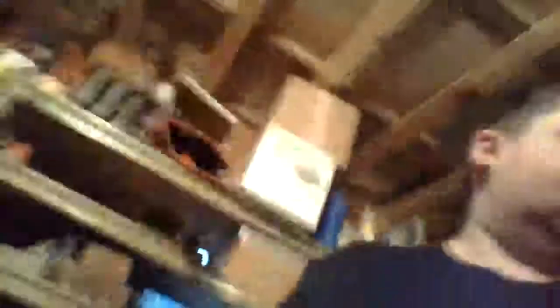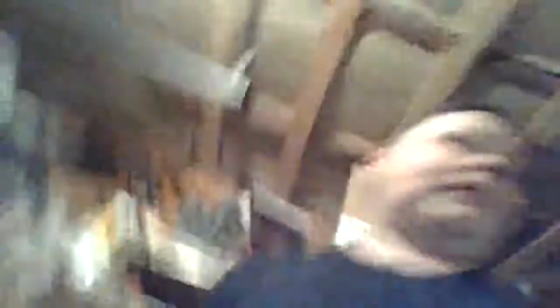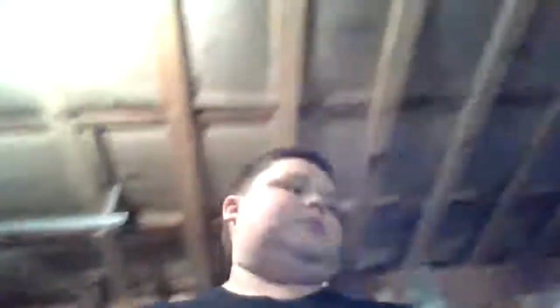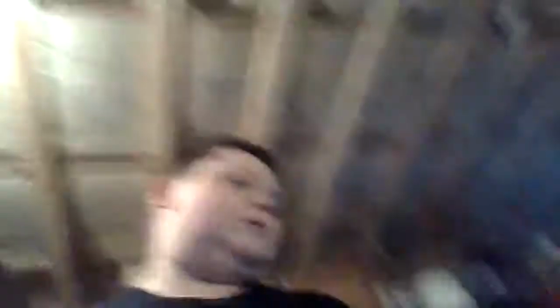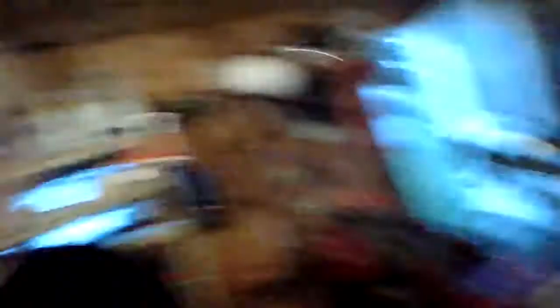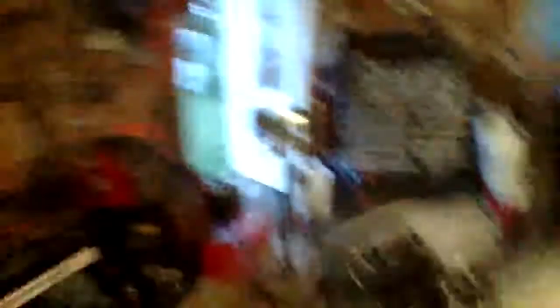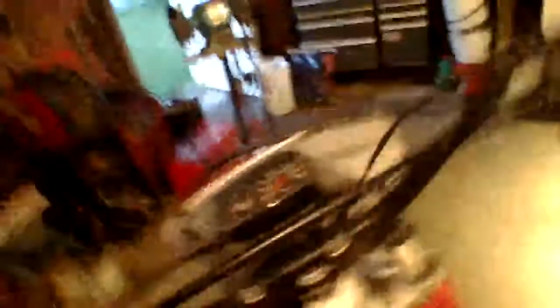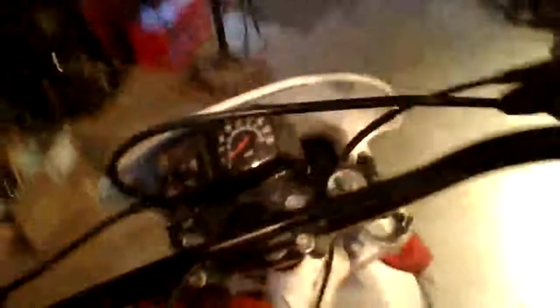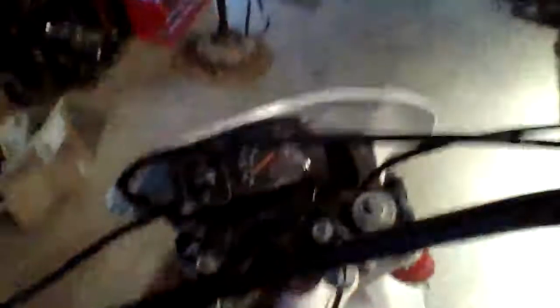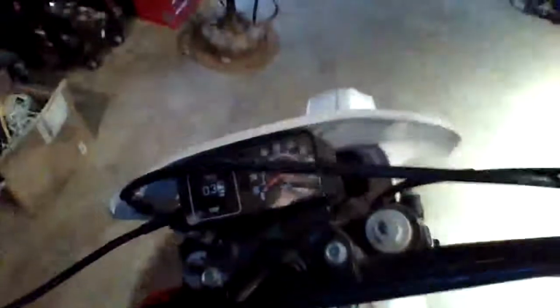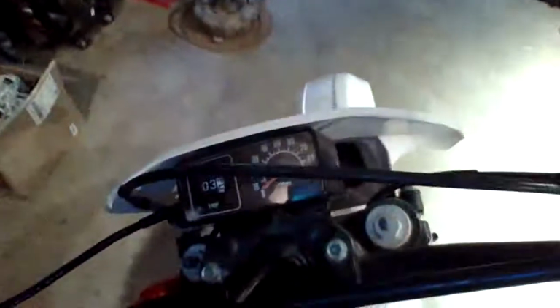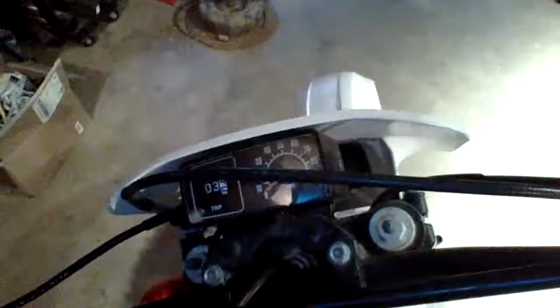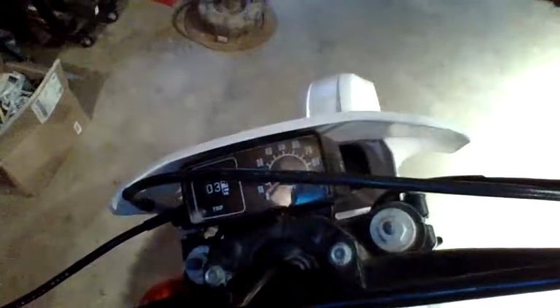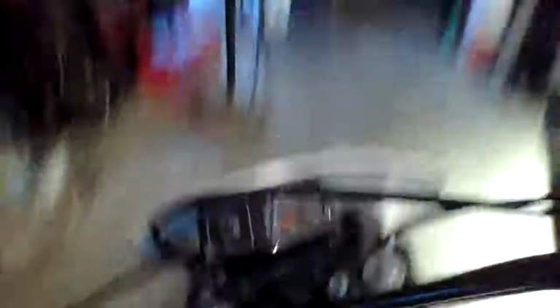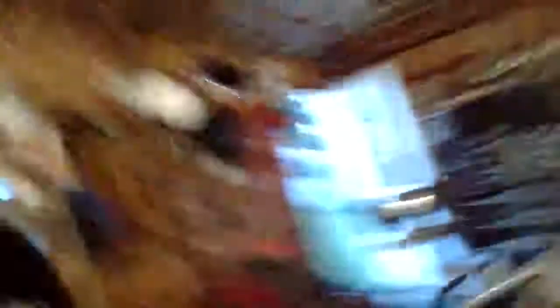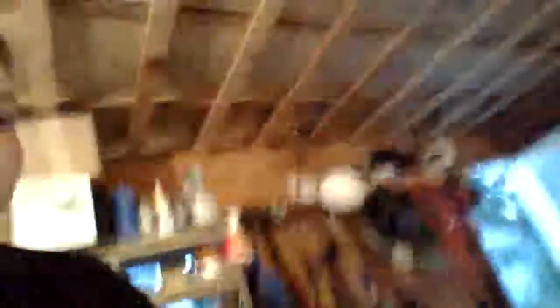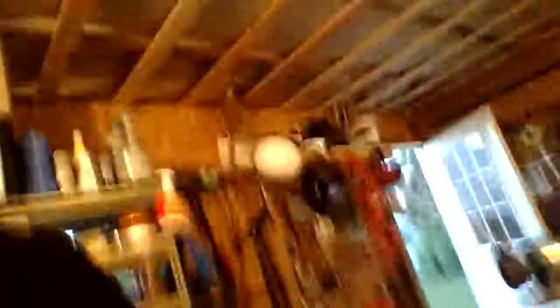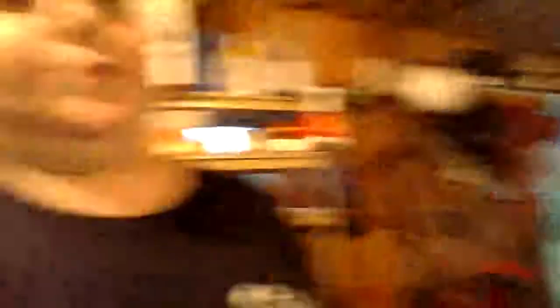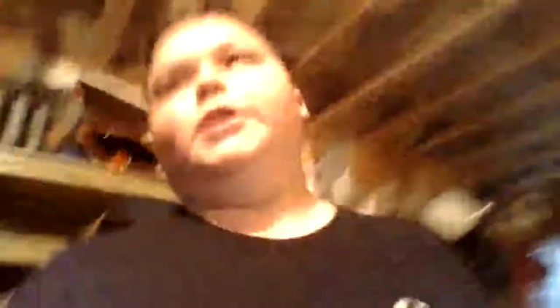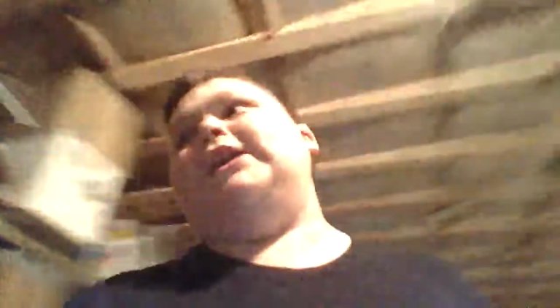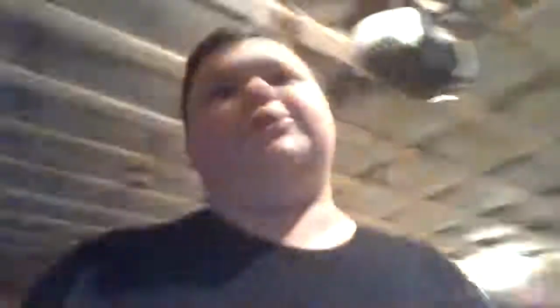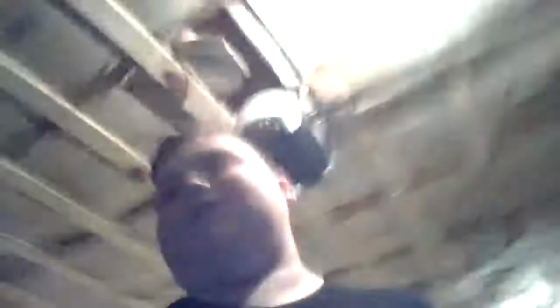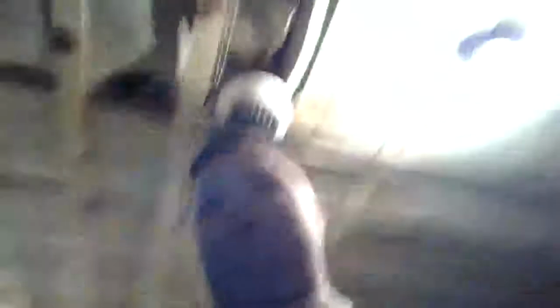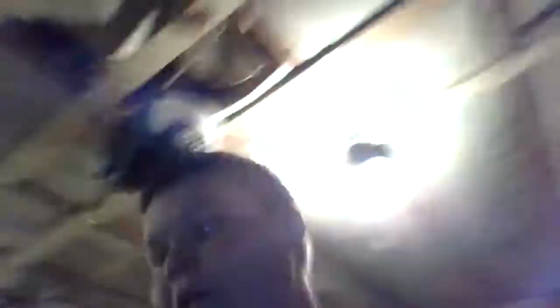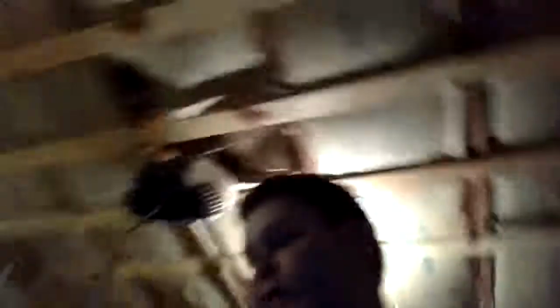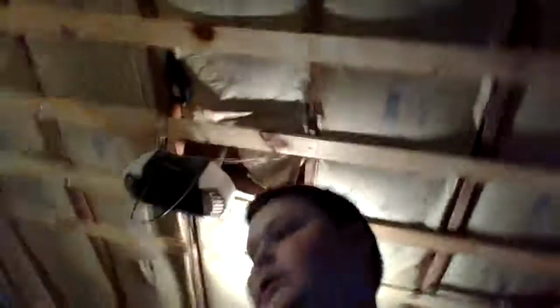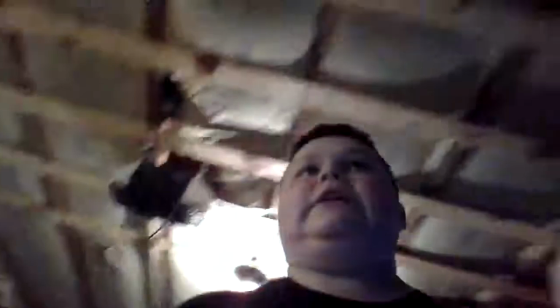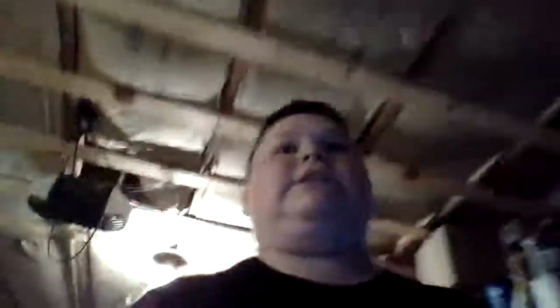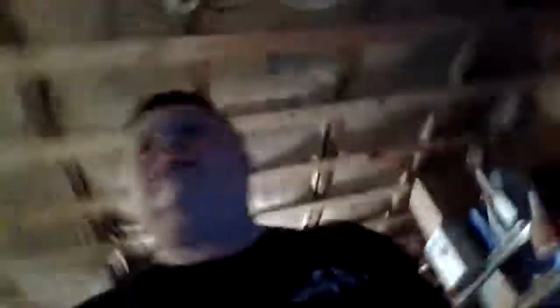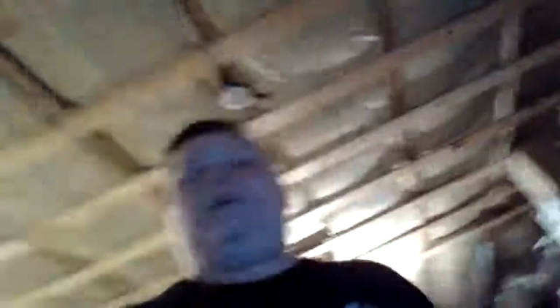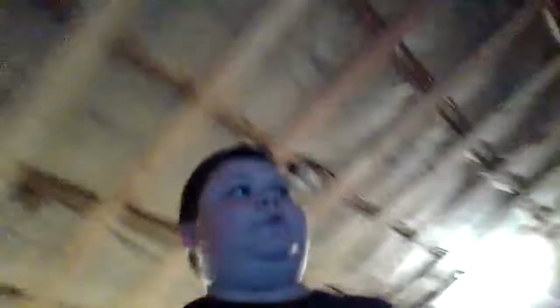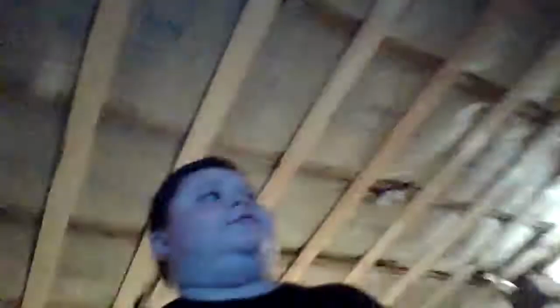It had a couple thousand miles on it on the tachometer. I got it up to 30 miles an hour in my driveway, so if that tells you anything. You guys said it can go up to 65.